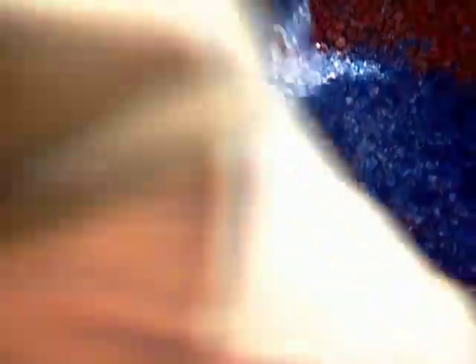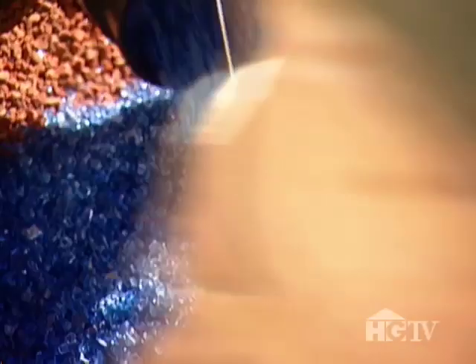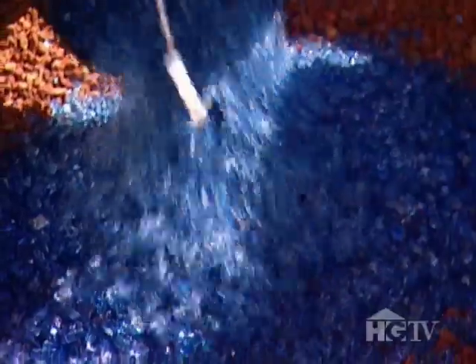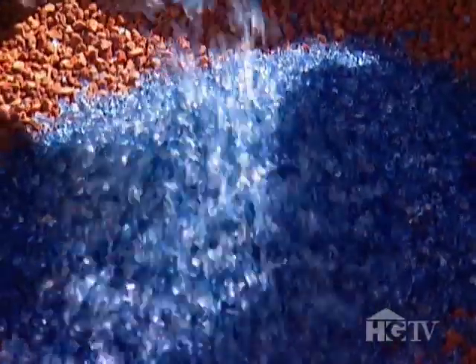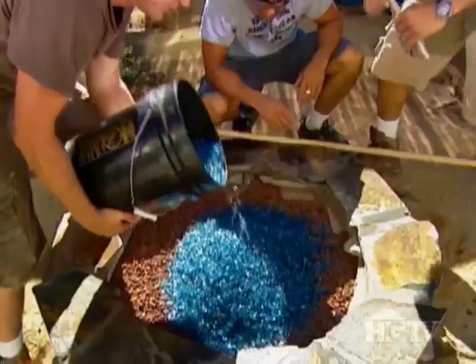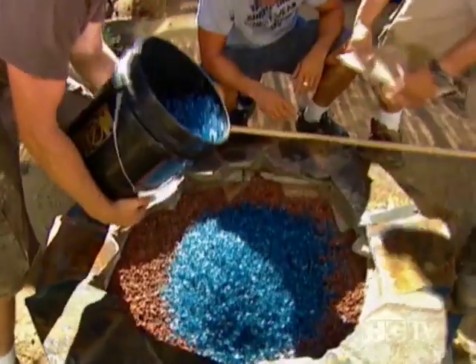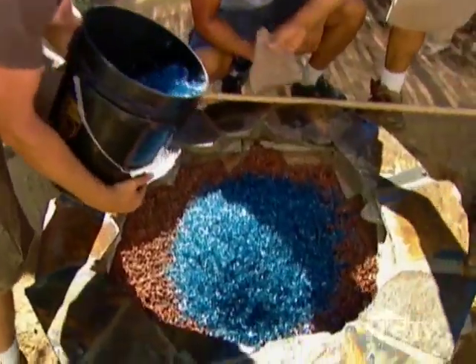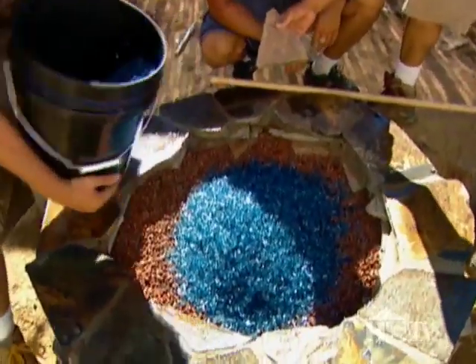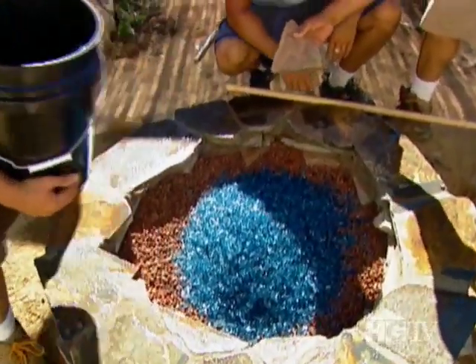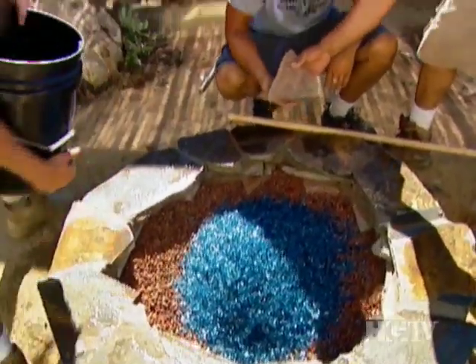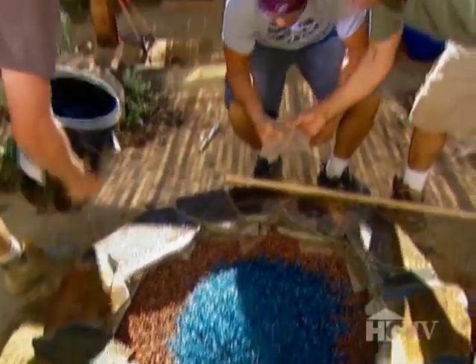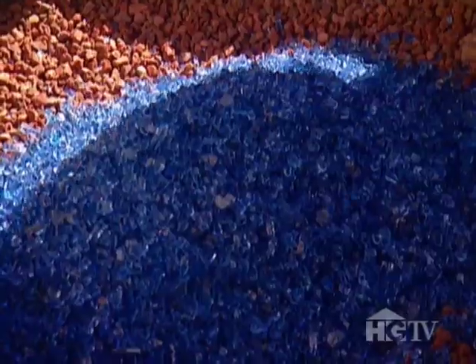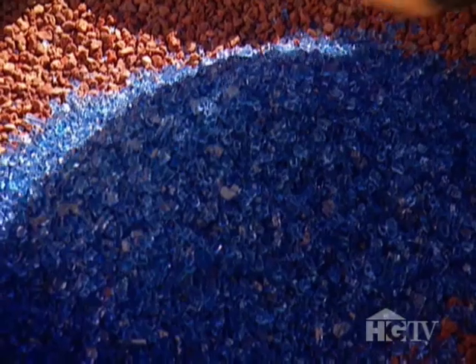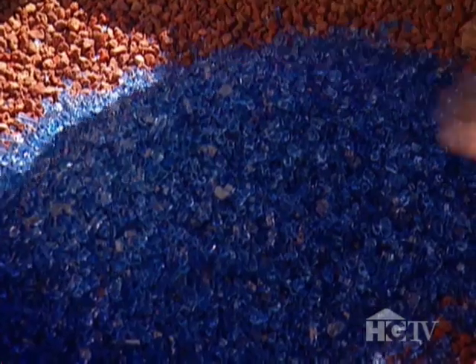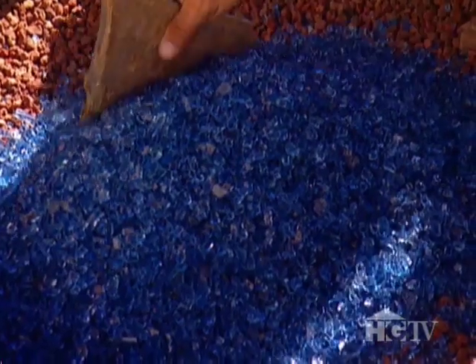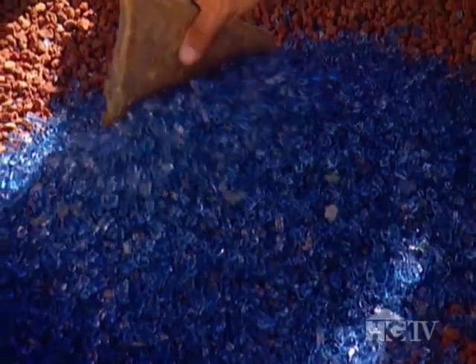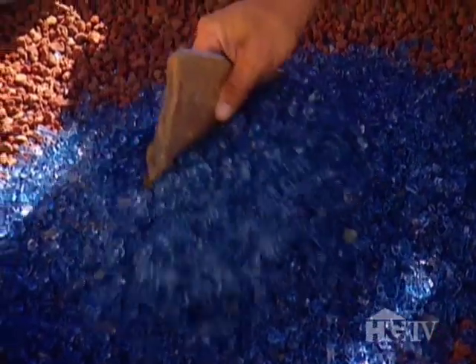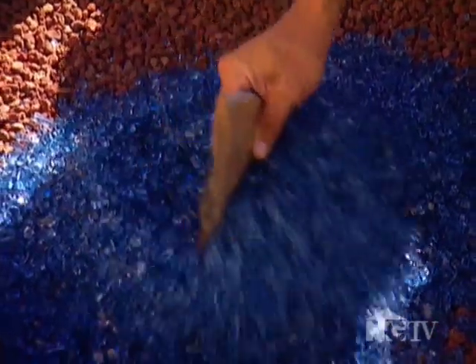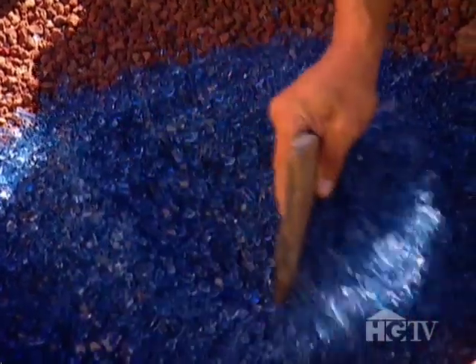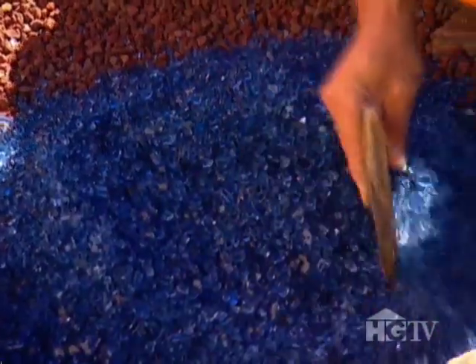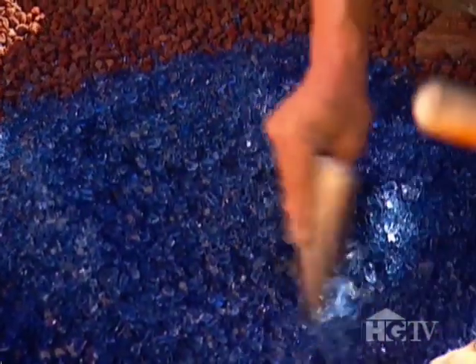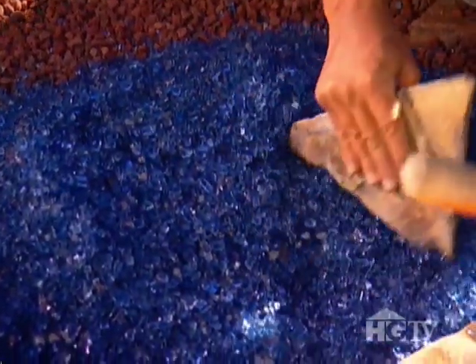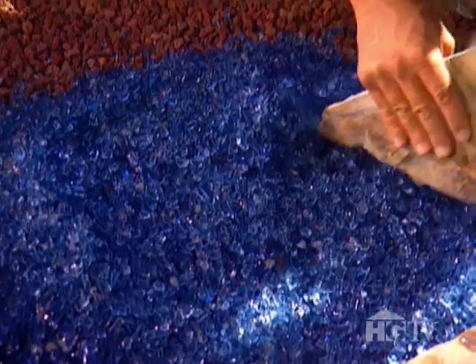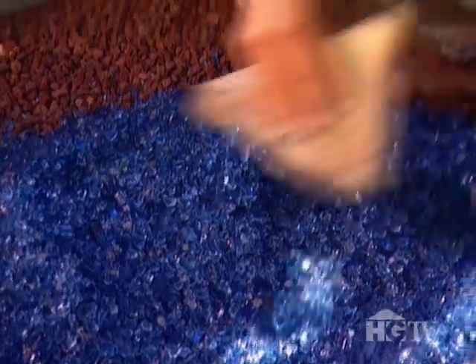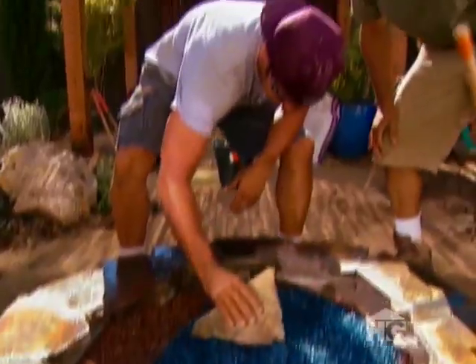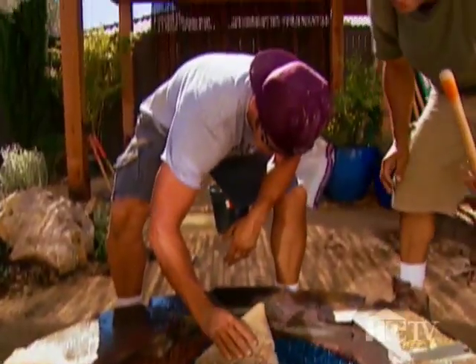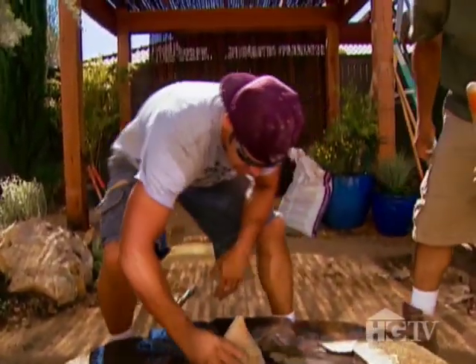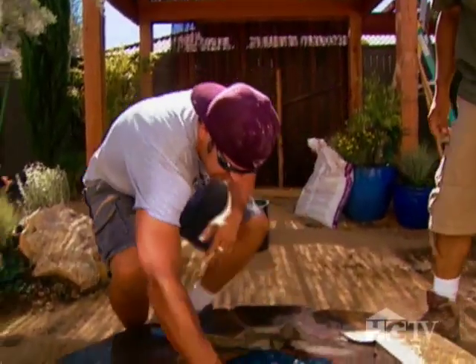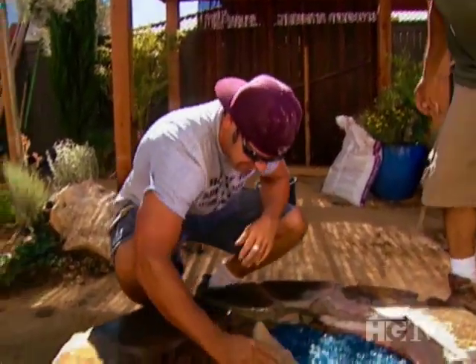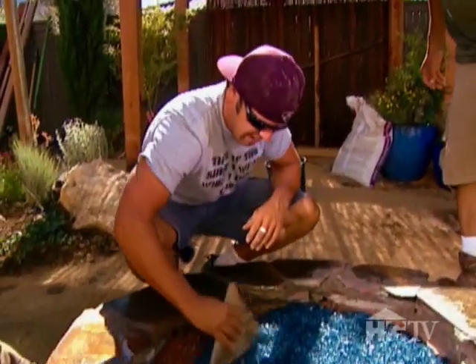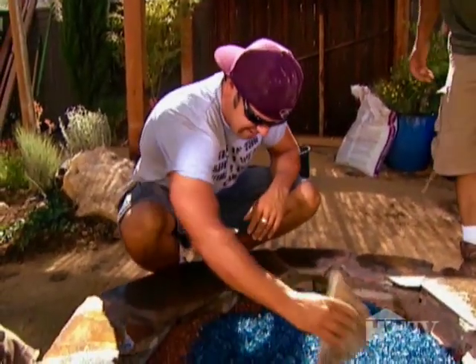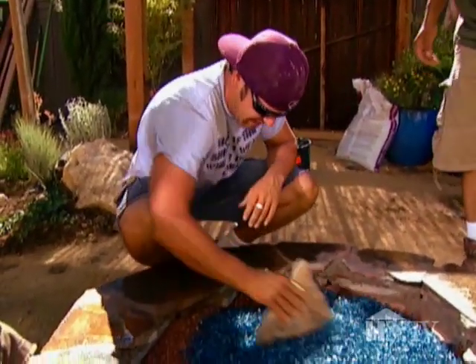Now do the honors — take this piece of slate, spread it around in here, keep it nice and flat, and pull it right over to the edge. Look at that — it's nice!